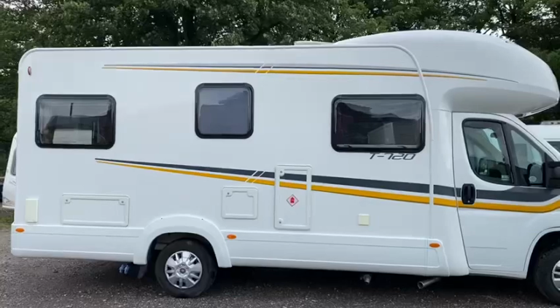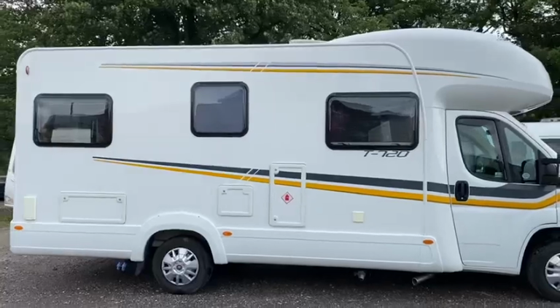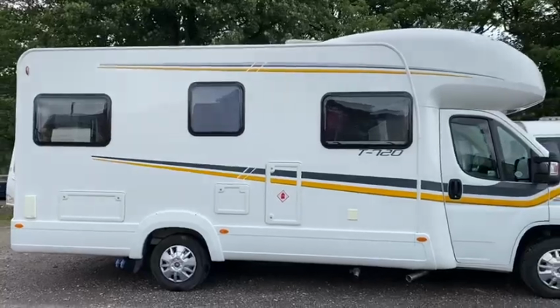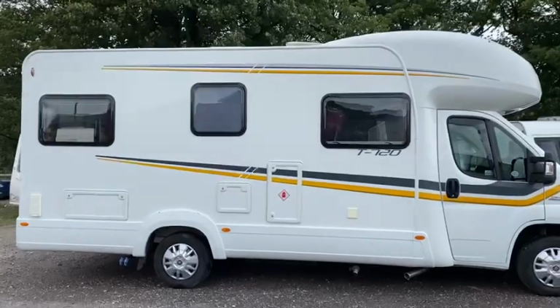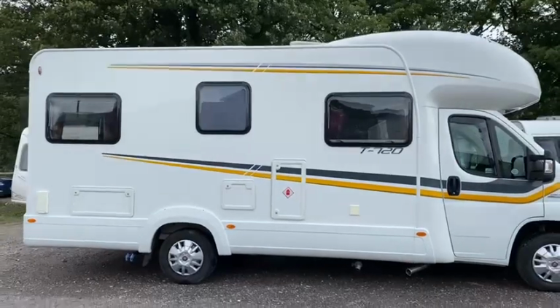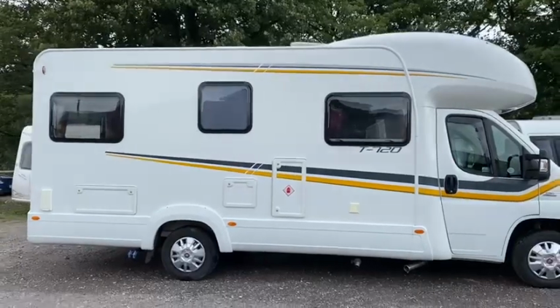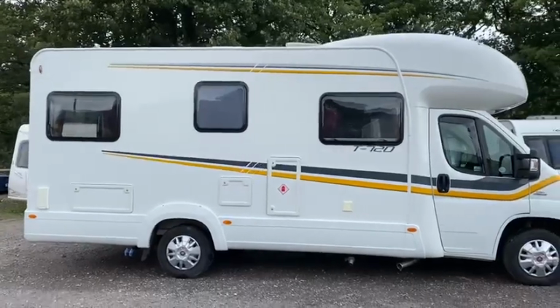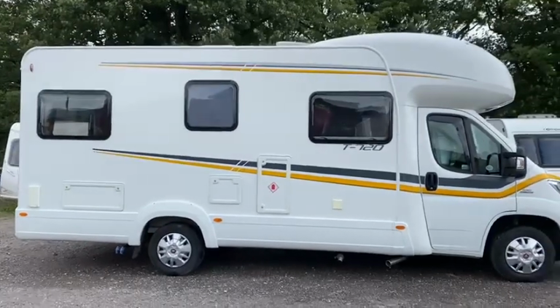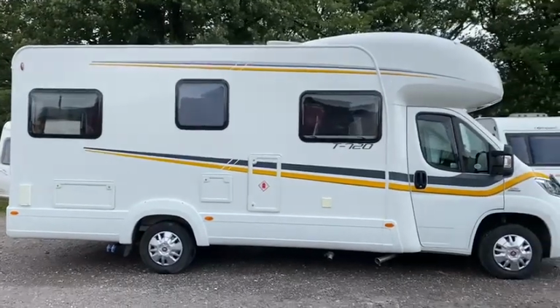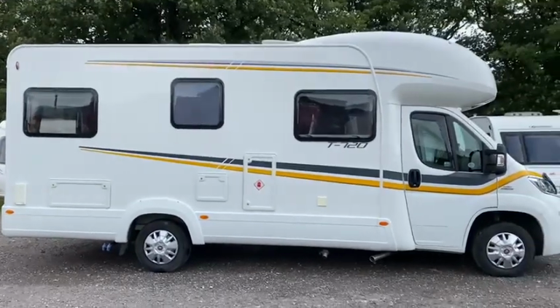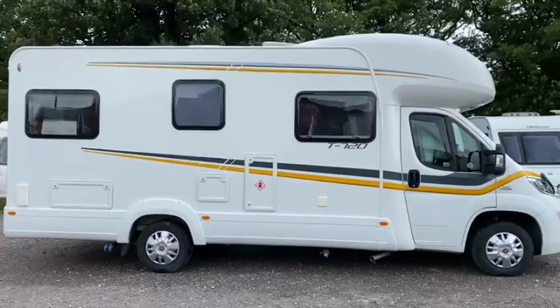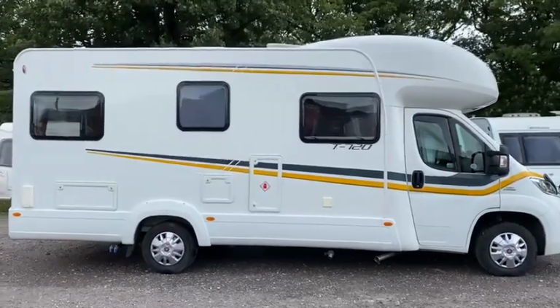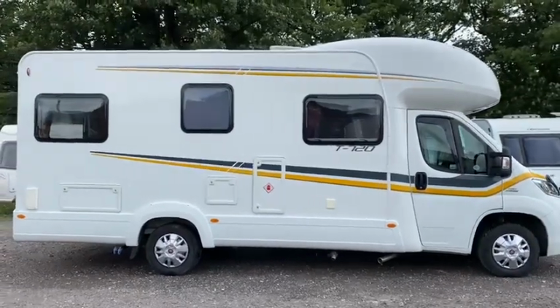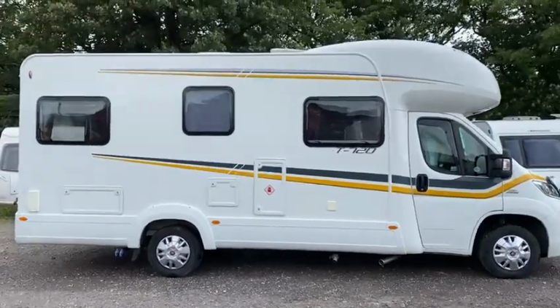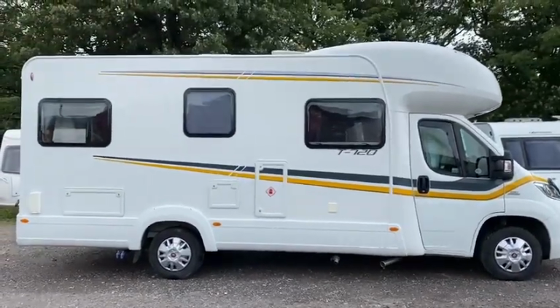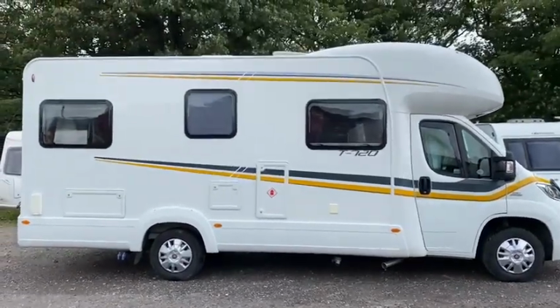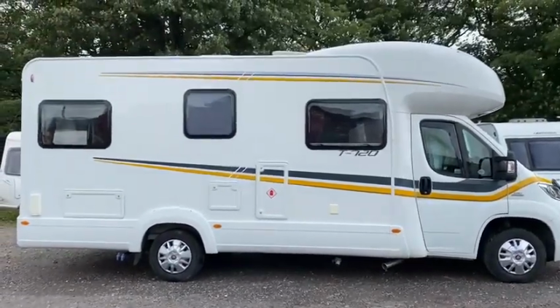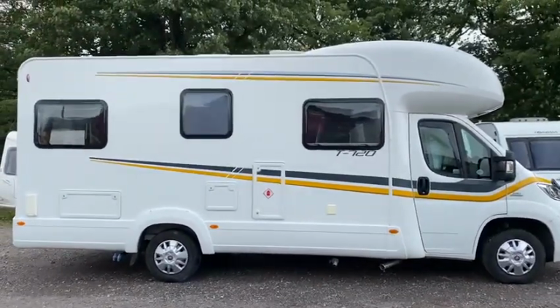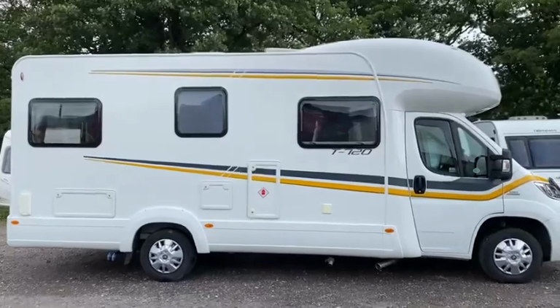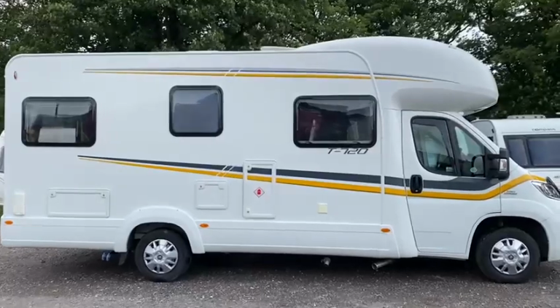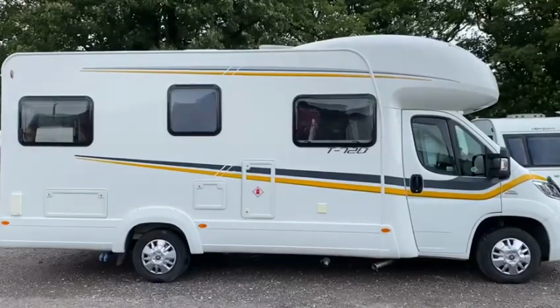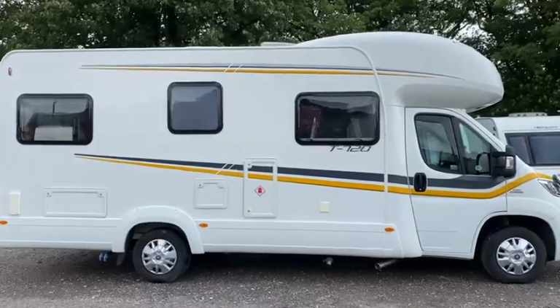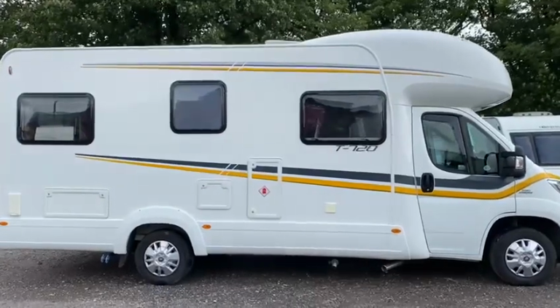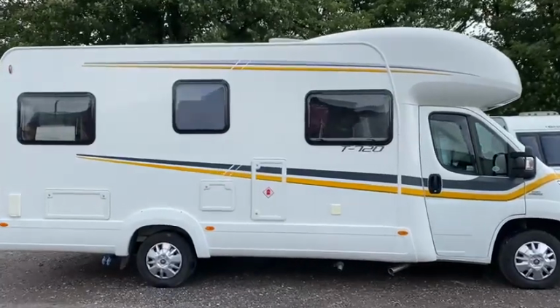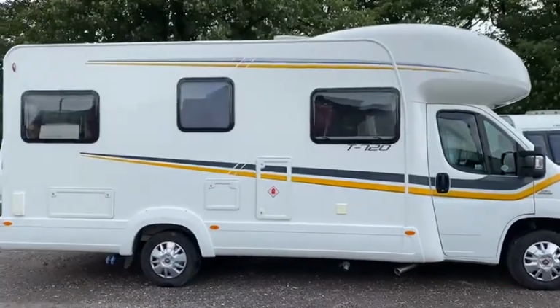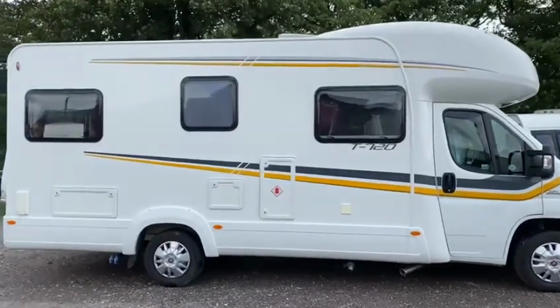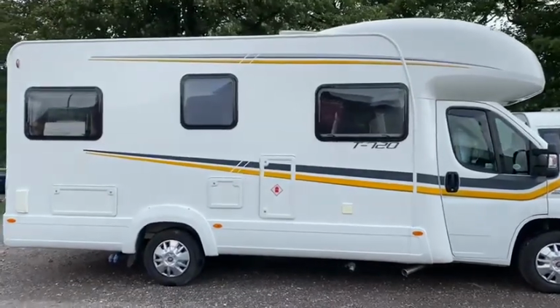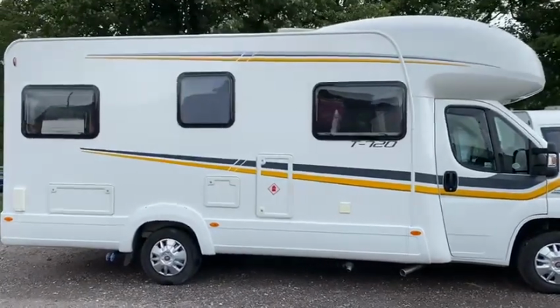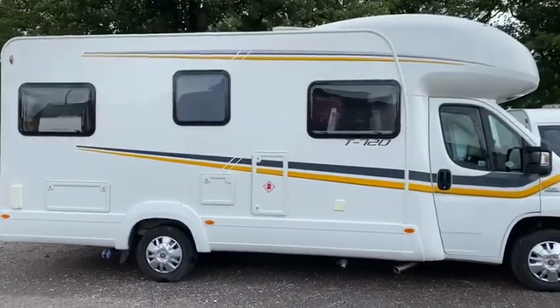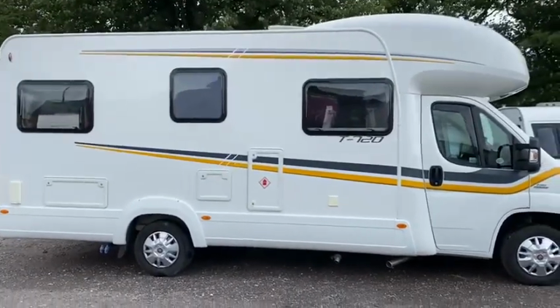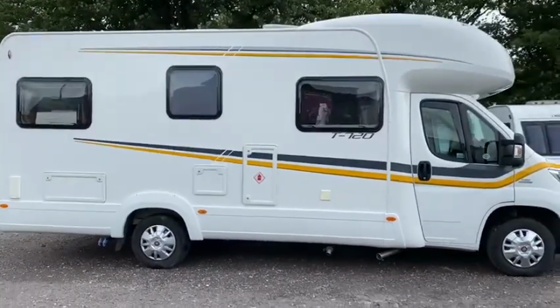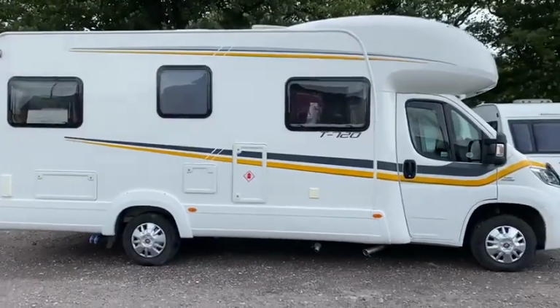Morning, Steve from Staffordshire Caravans. Just arrived yesterday afternoon, this lovely Tribute T720 motorhome on a Fiat 2.3 diesel engine.